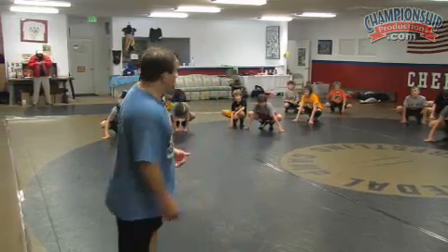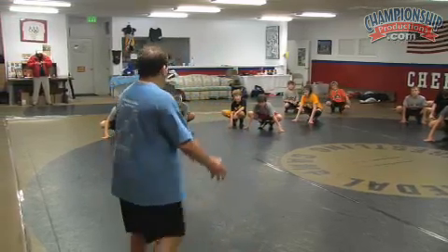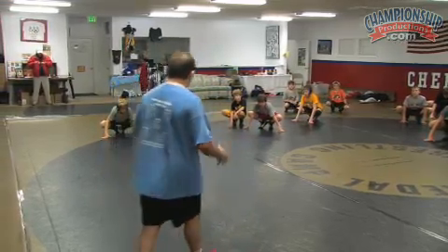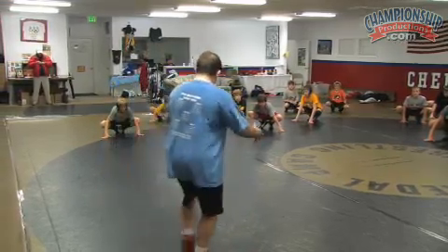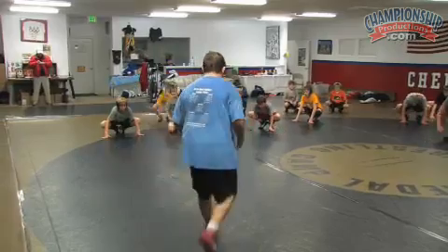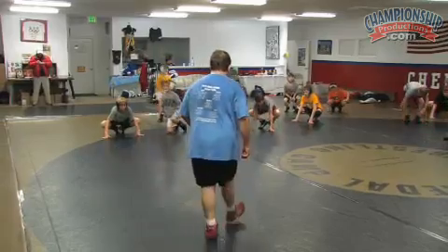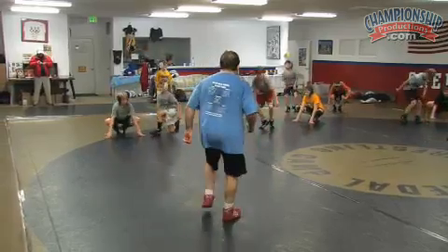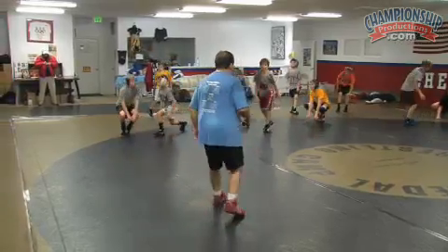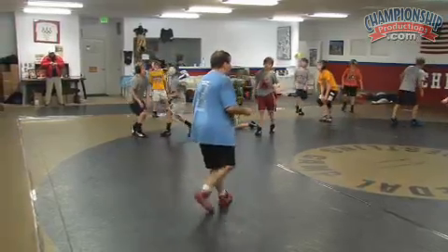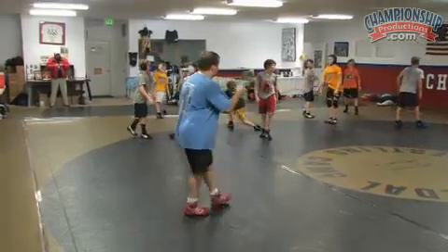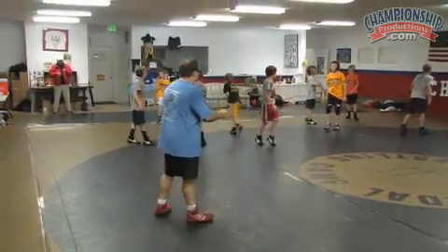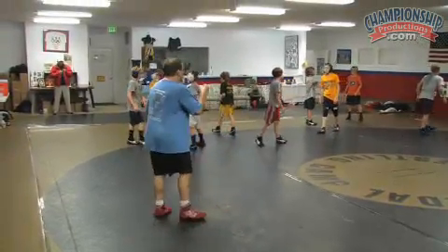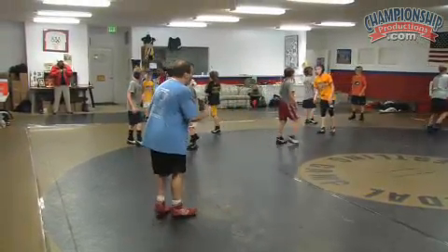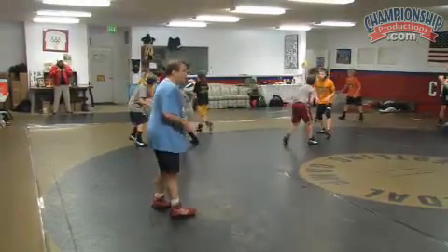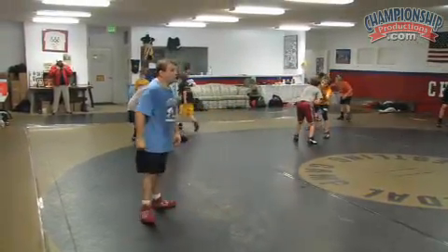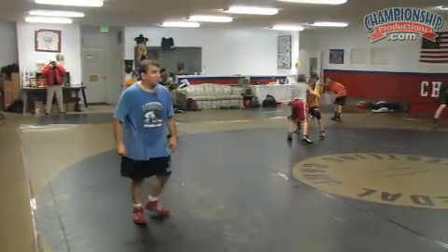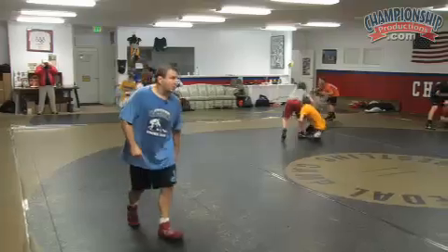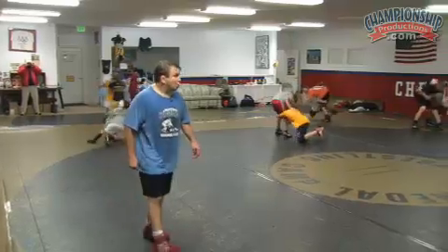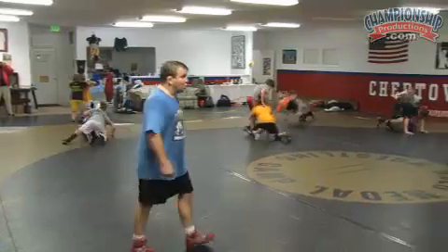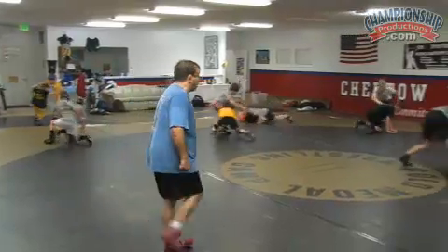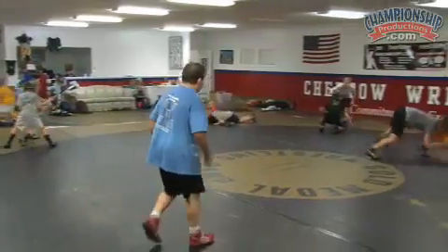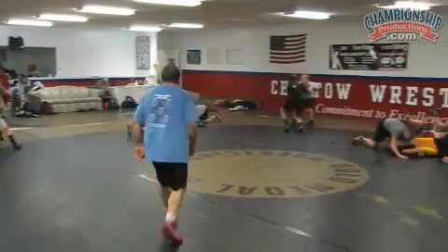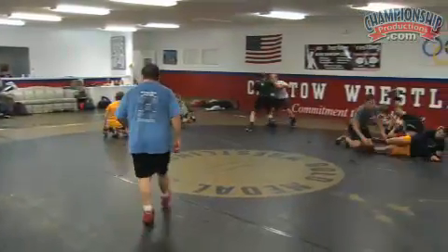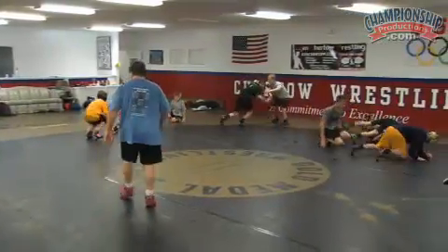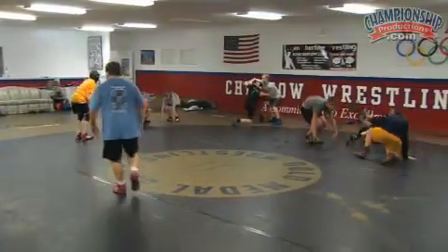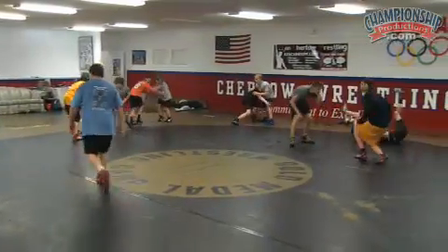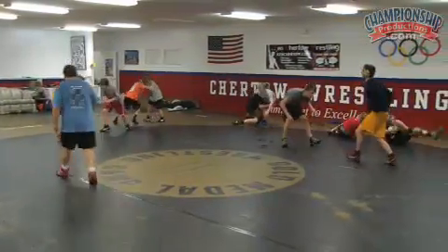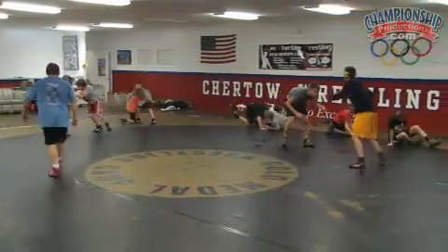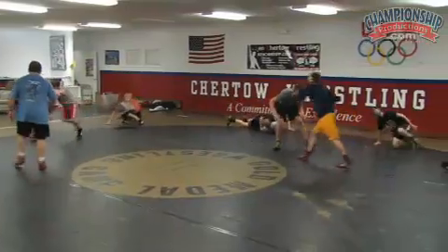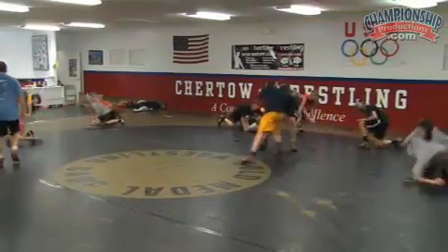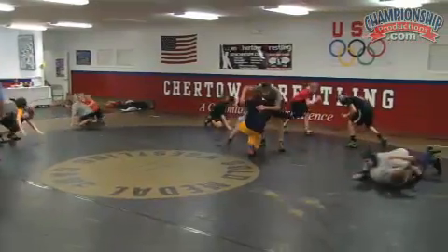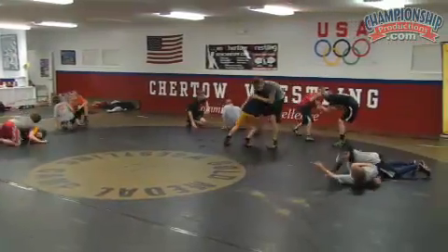Gentlemen, on your feet. Spread out nice. Alternate takedowns for a minute. Go! You go, he goes. Open drilling. Good setup. Finish strong. Finish fast.